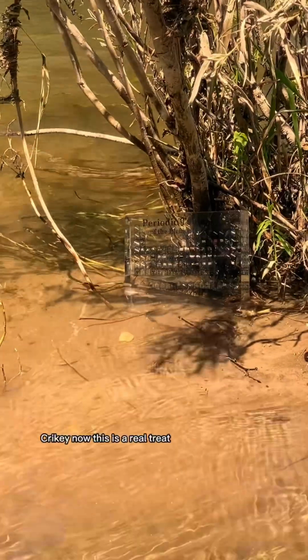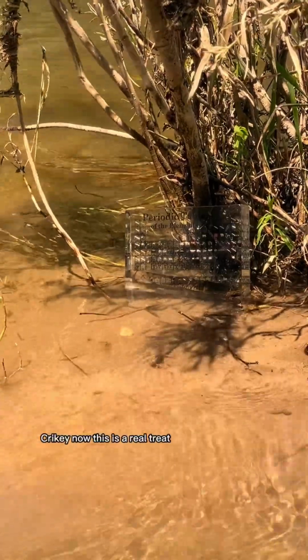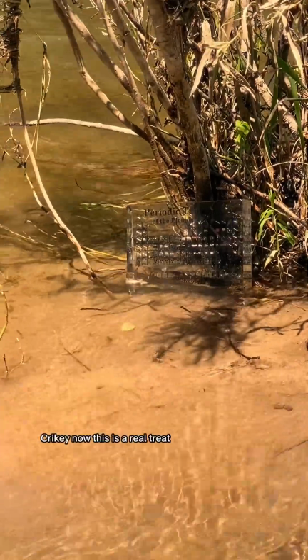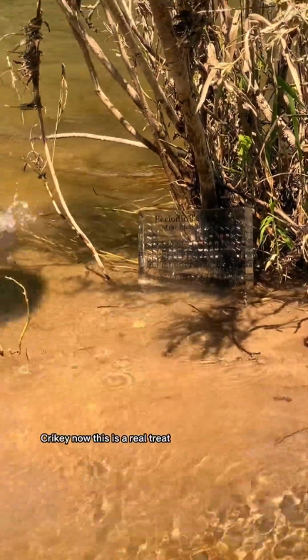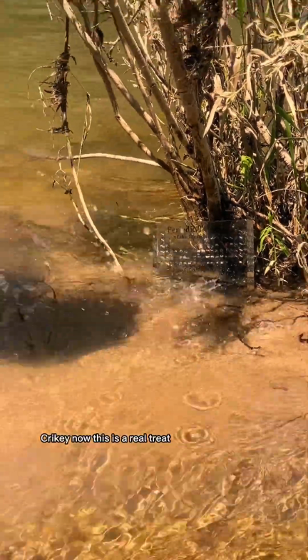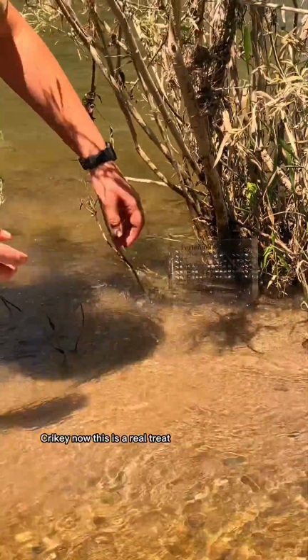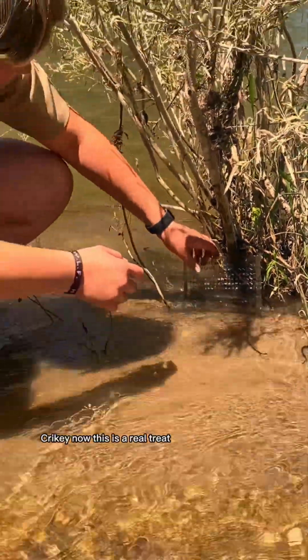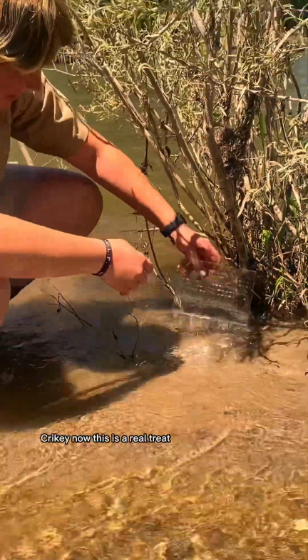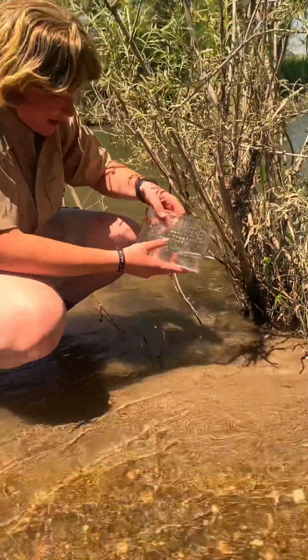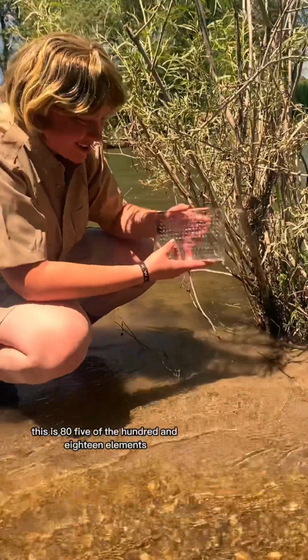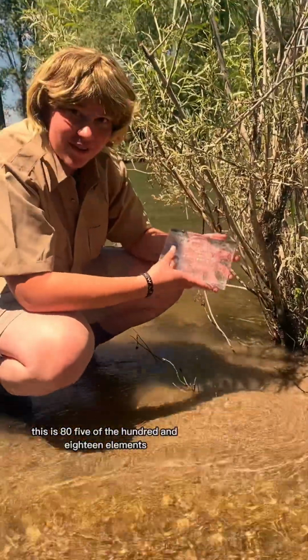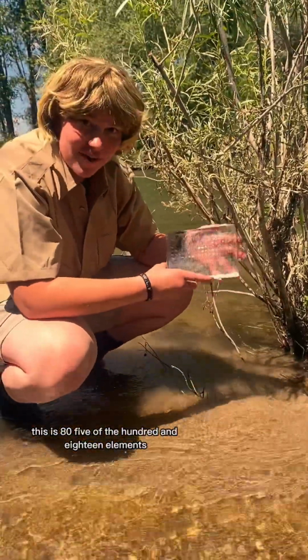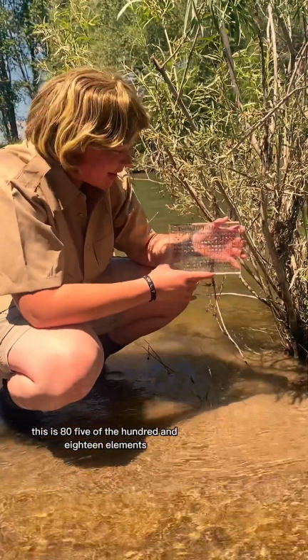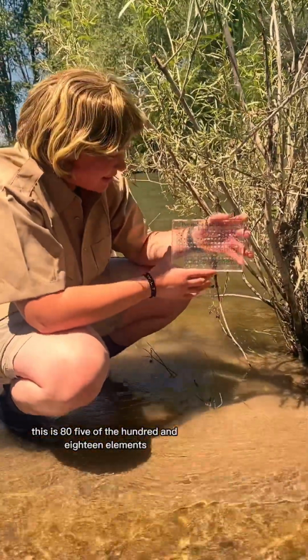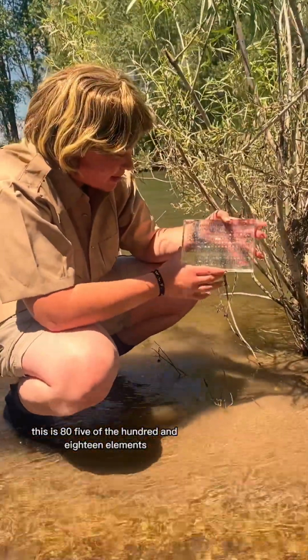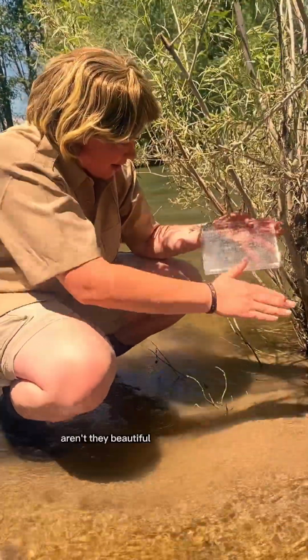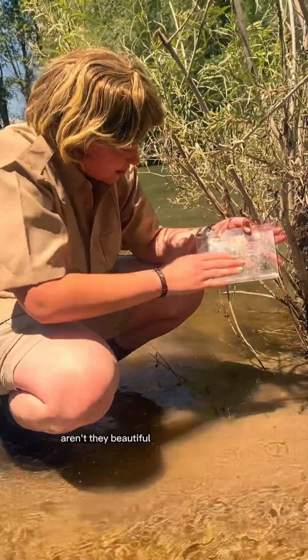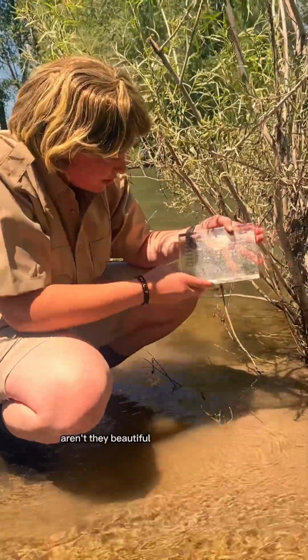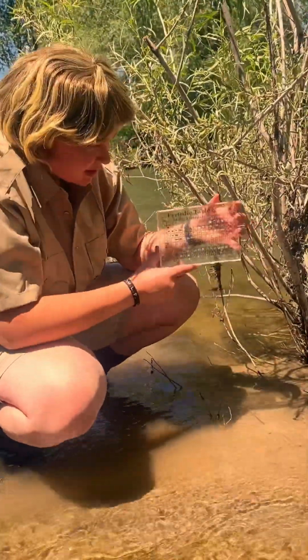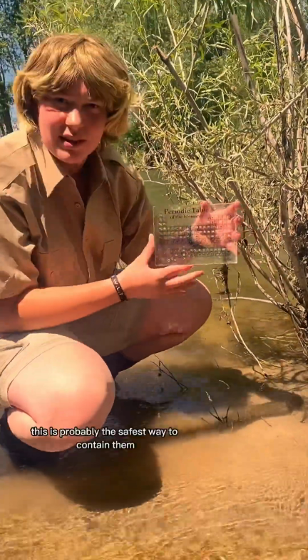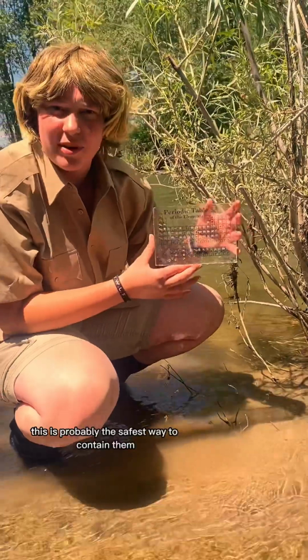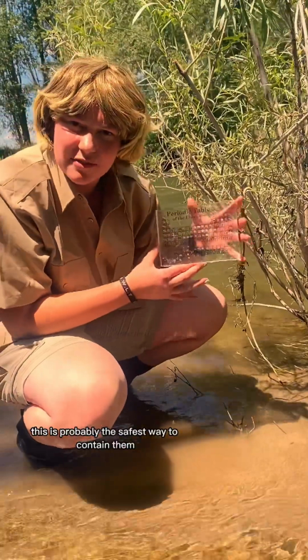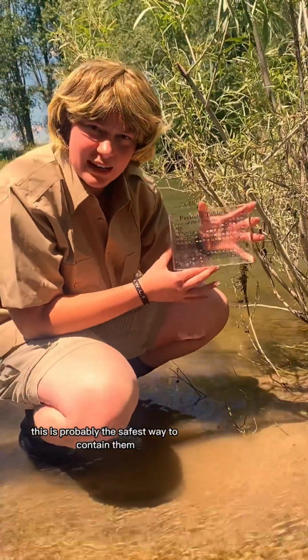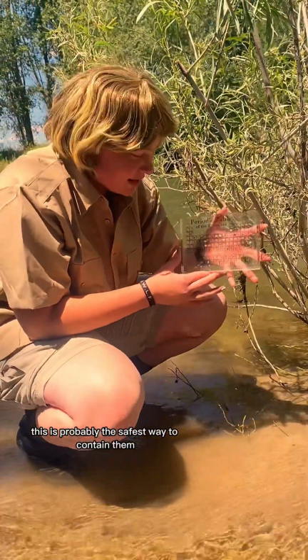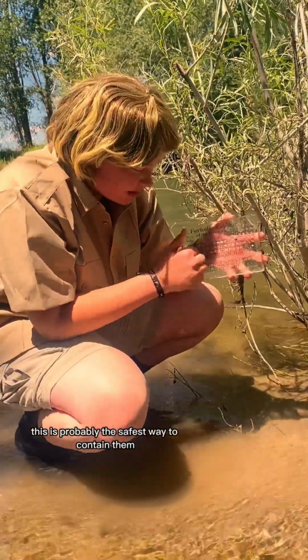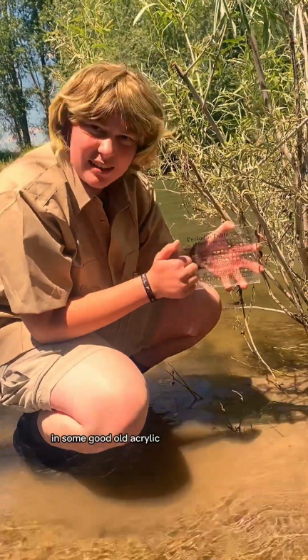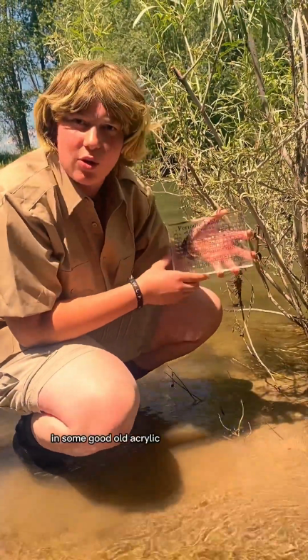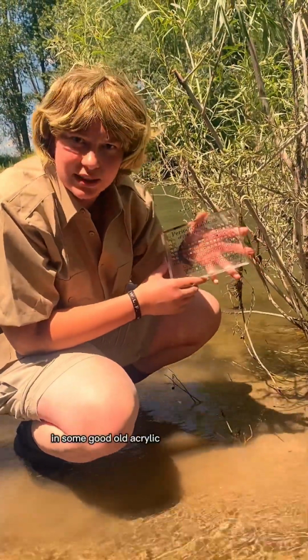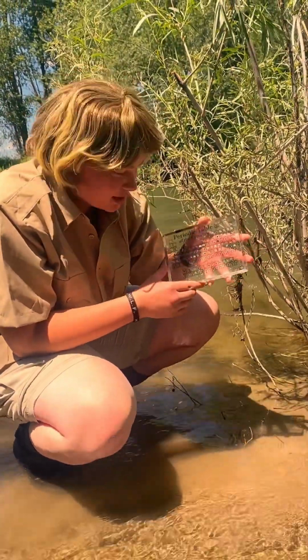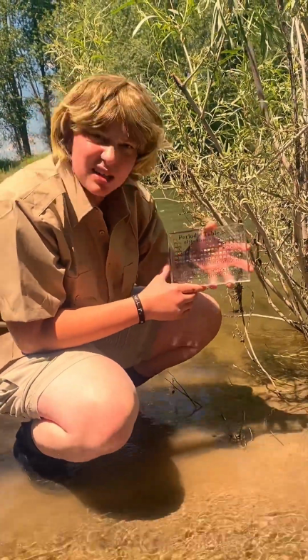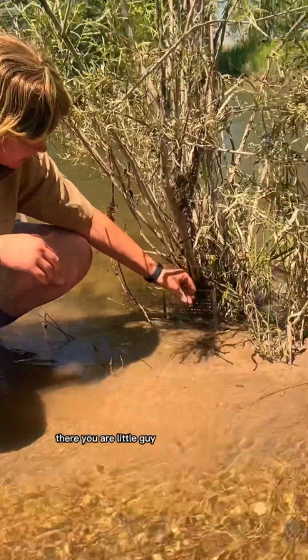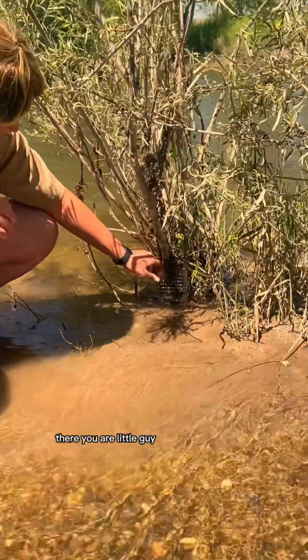Crikey! Now this is a real treat. This is 85 of the 118 elements. Aren't they beautiful? This is probably the safest way to contain them with some good old acrylic. There you are little guy.